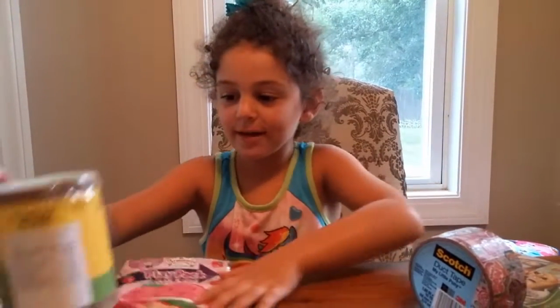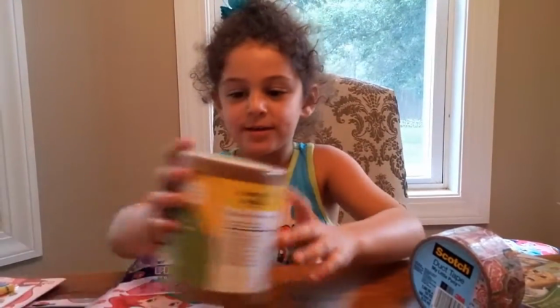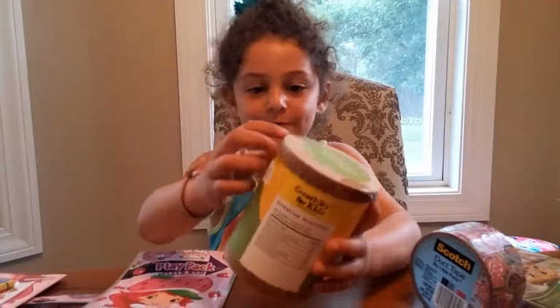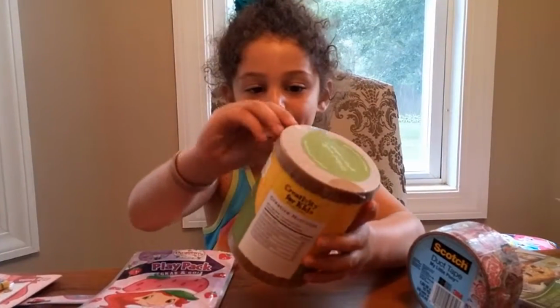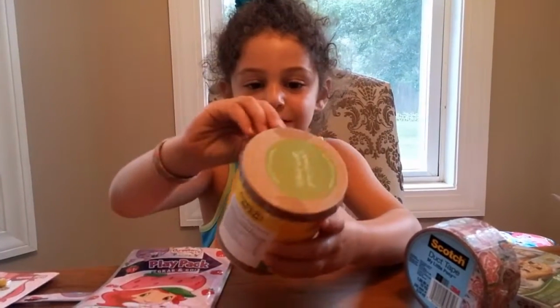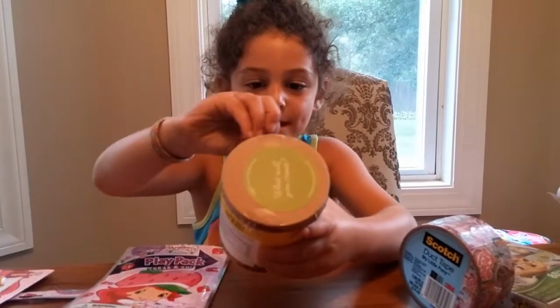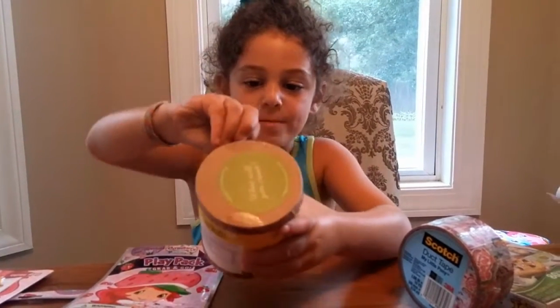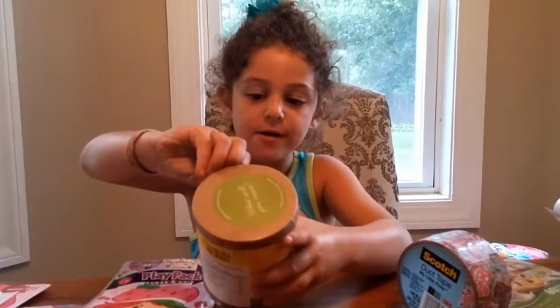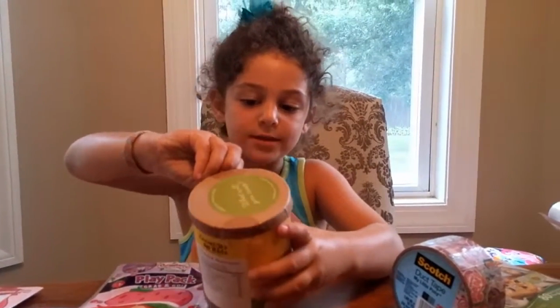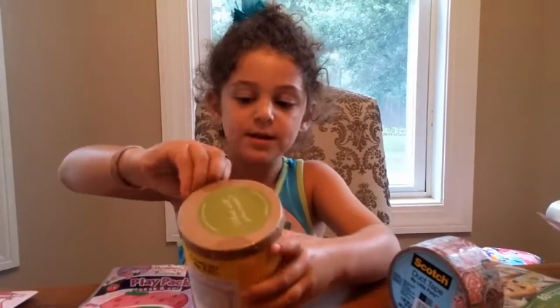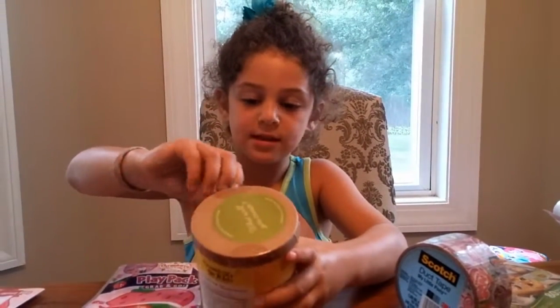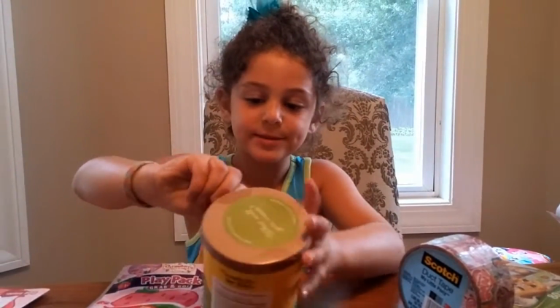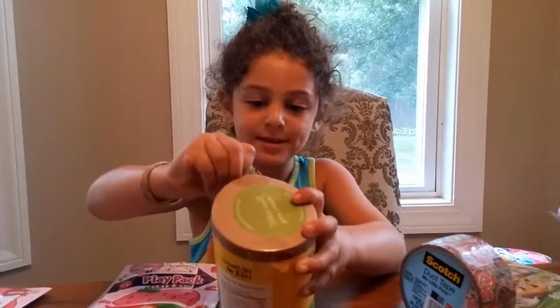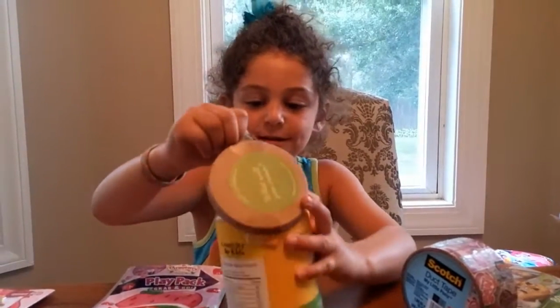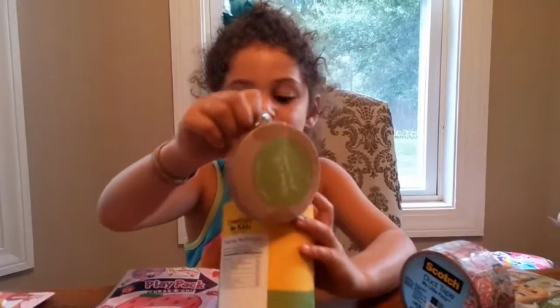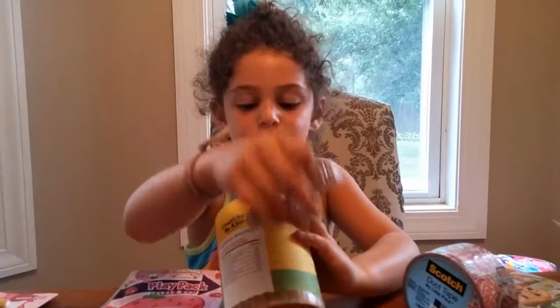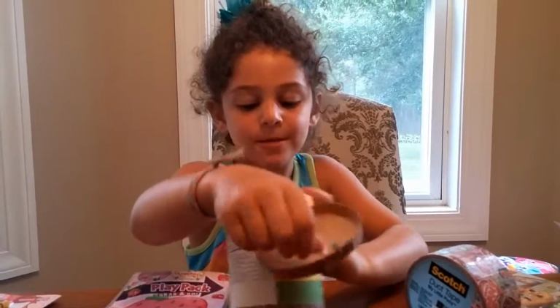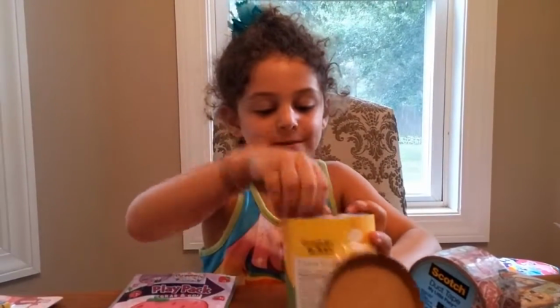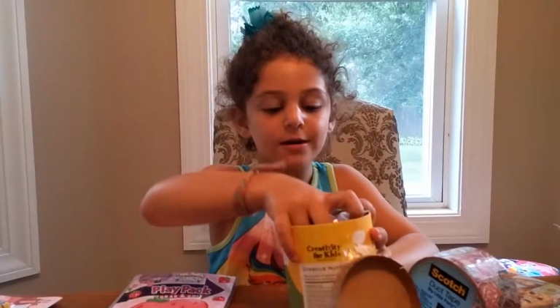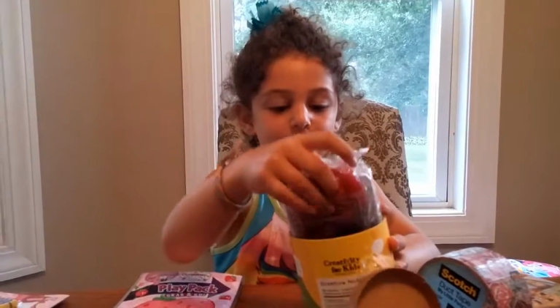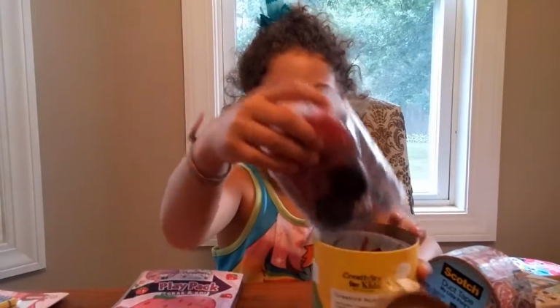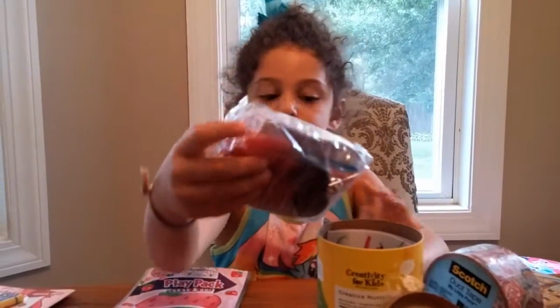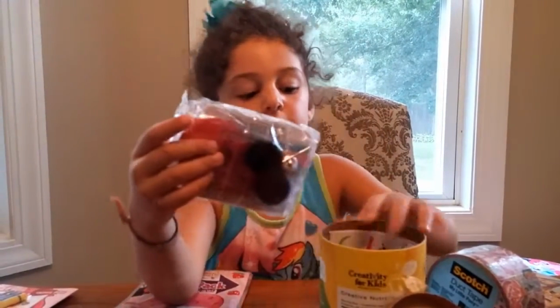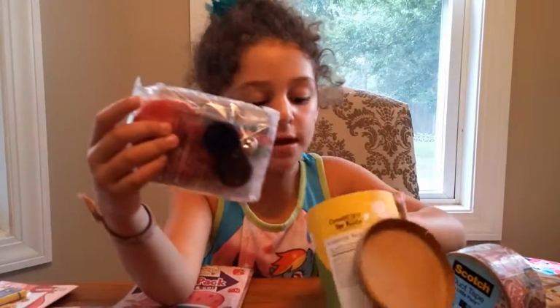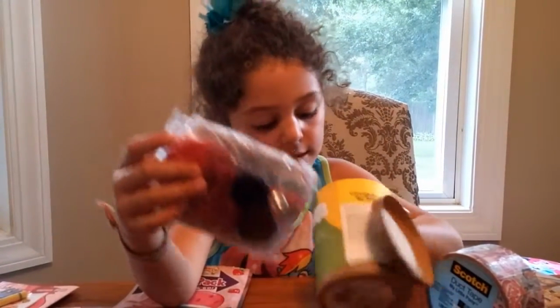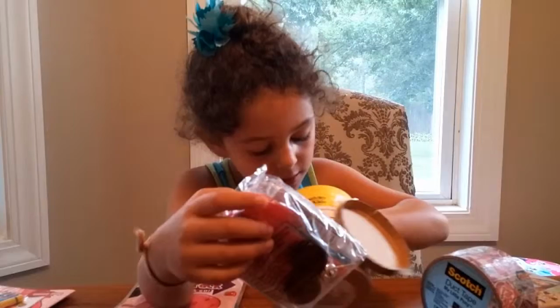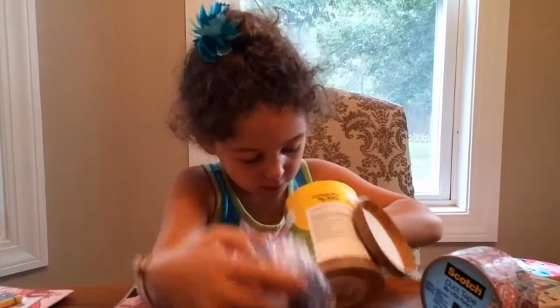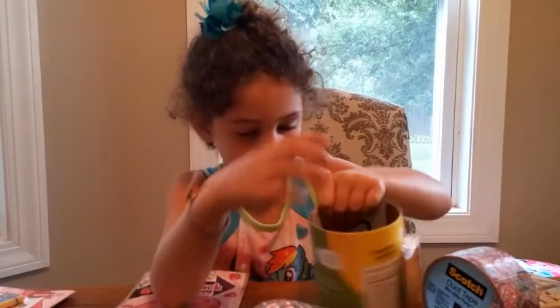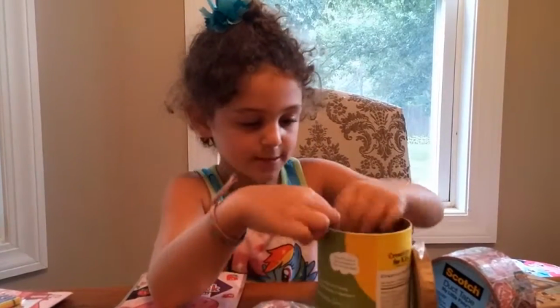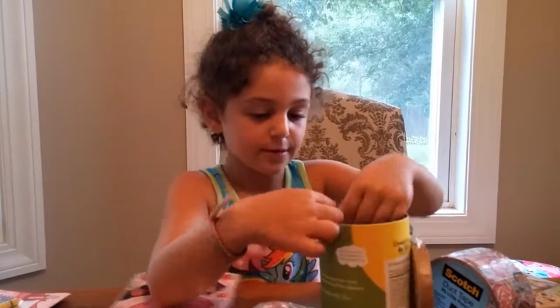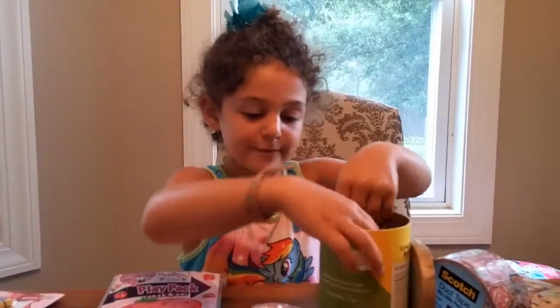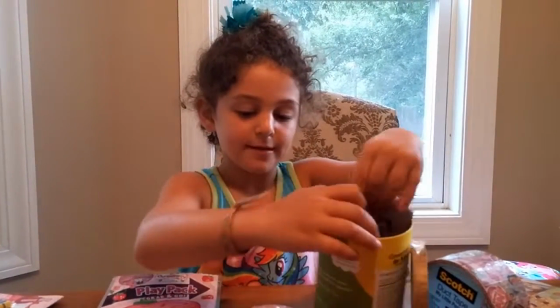Here we have a package we never opened before. So toys are in here. Let's see what's in here — it looks like fun art stuff. Let's see what you can do with it.